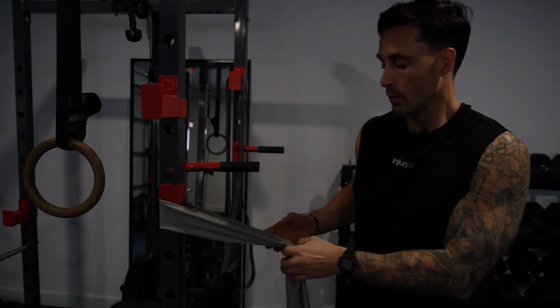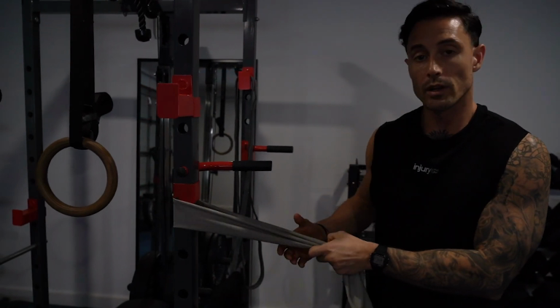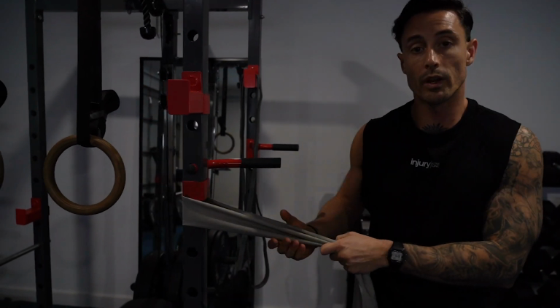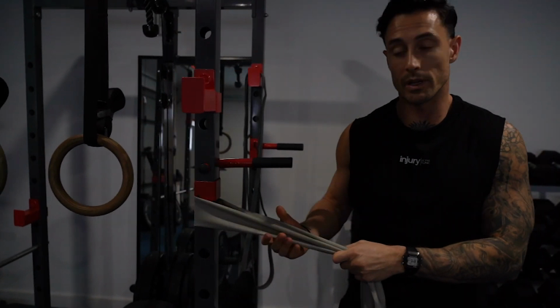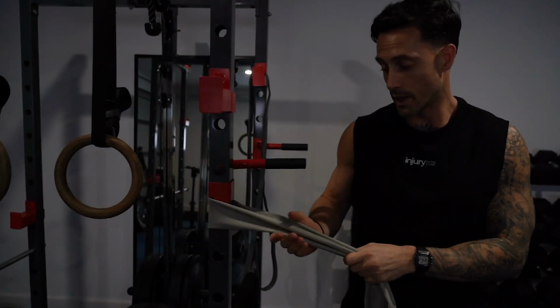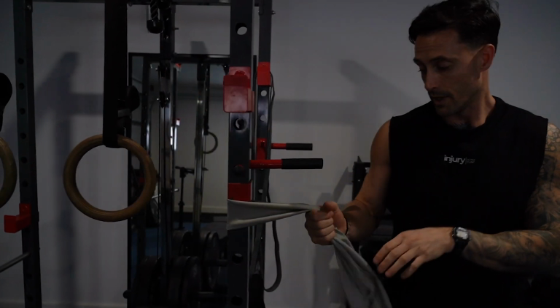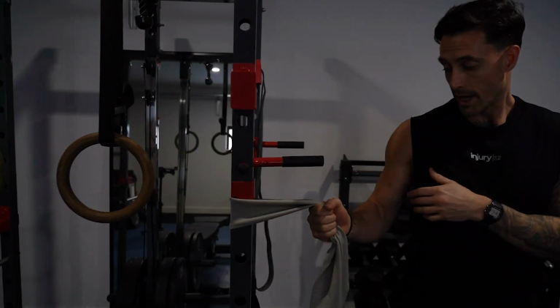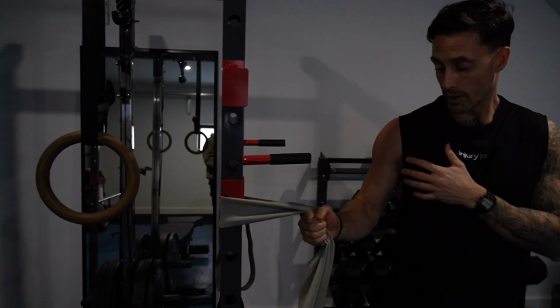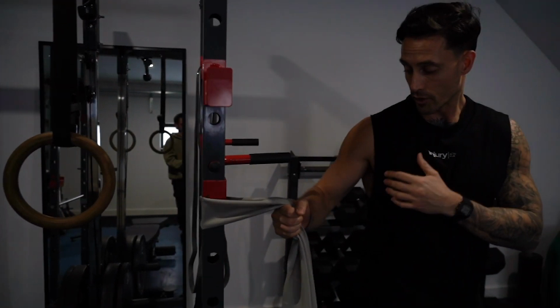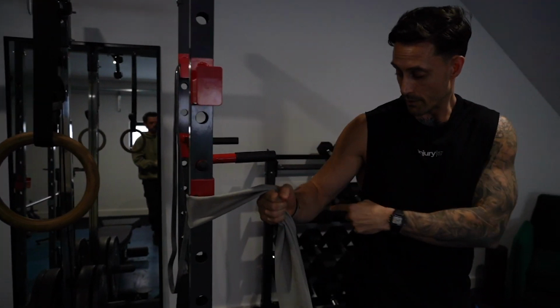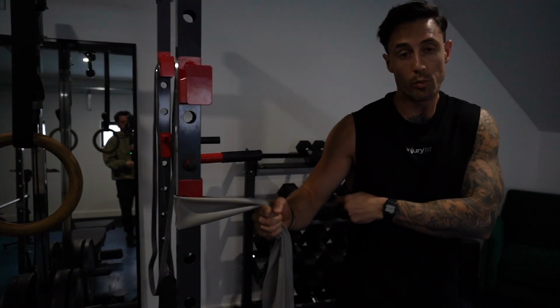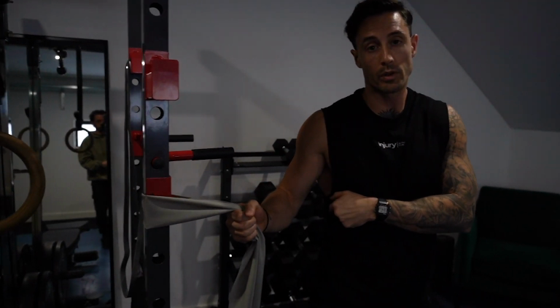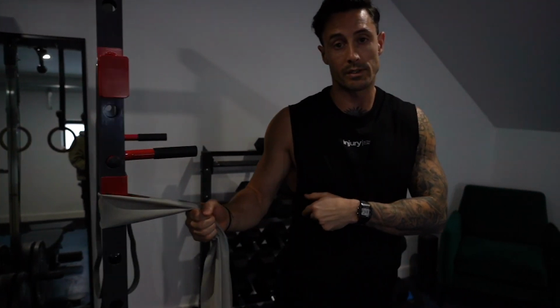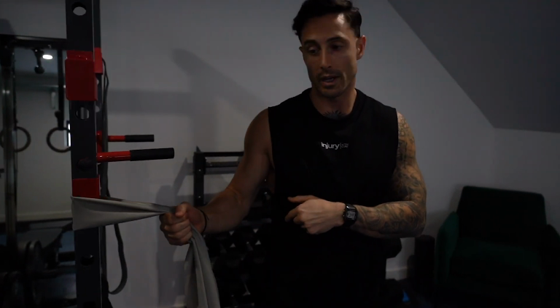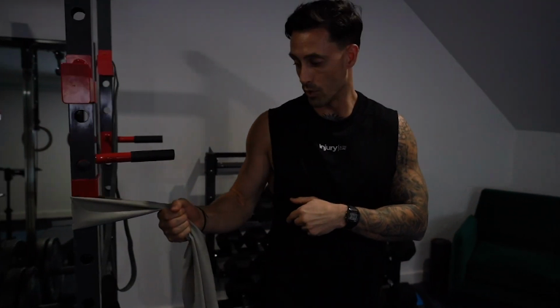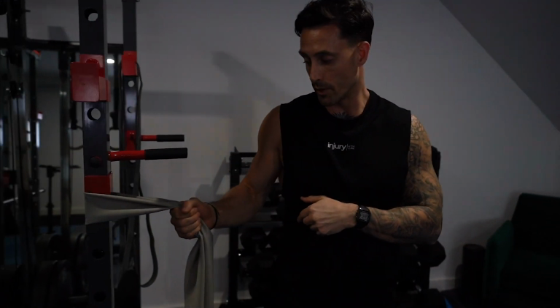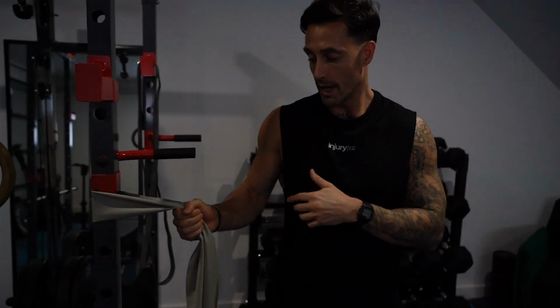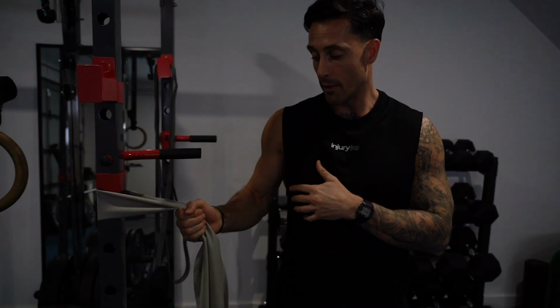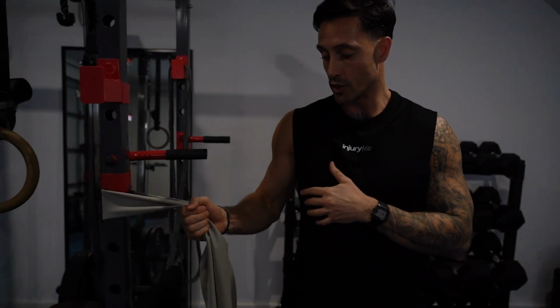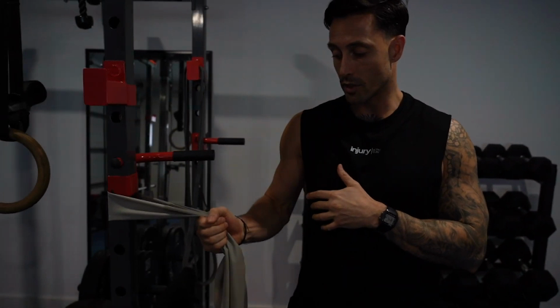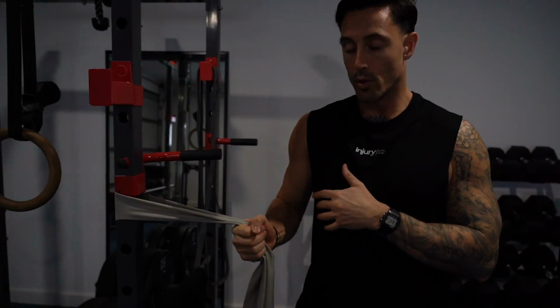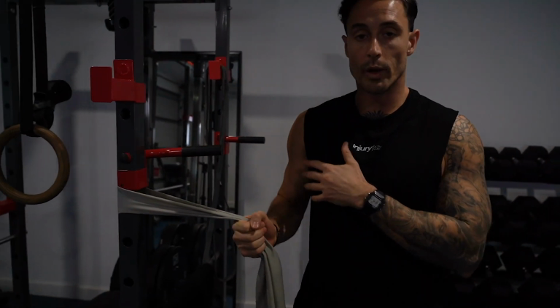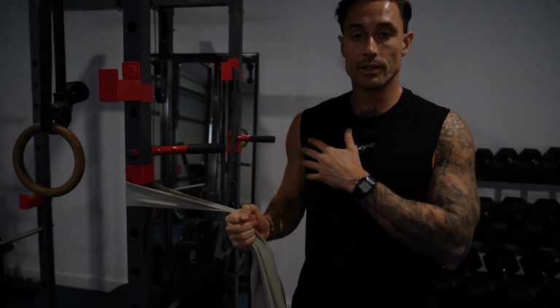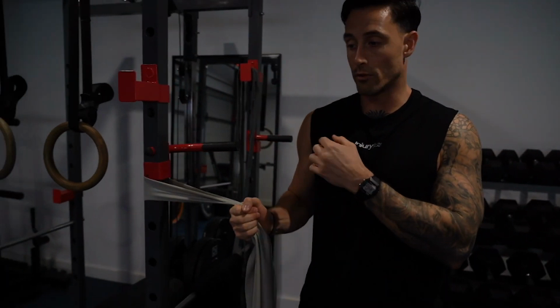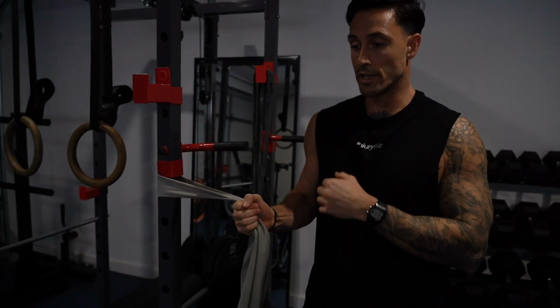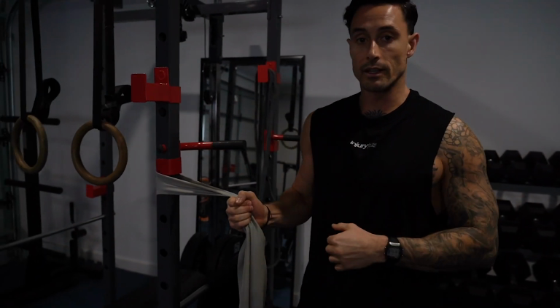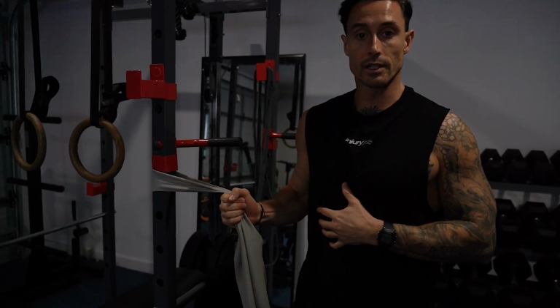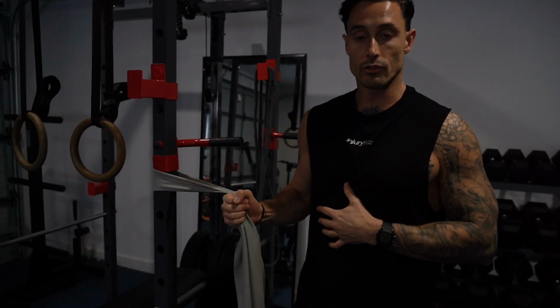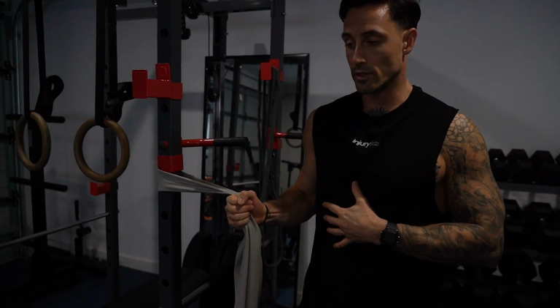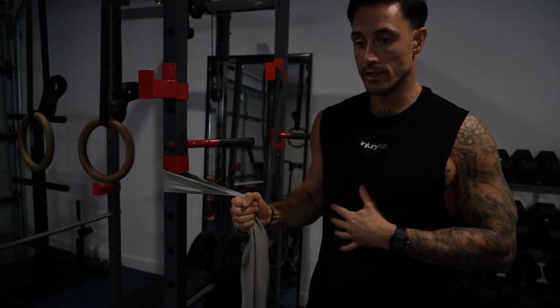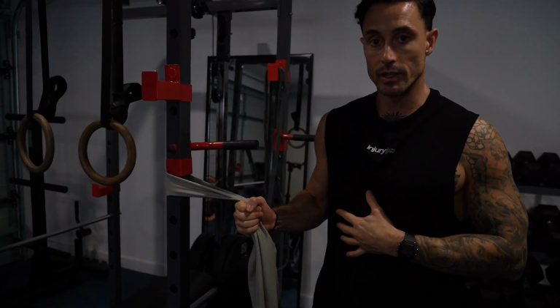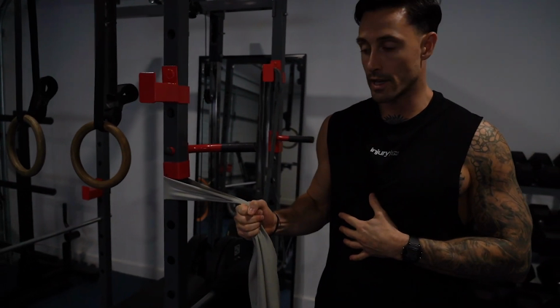We're going to go one arm at a time, and we're going to try and keep the elbow nice and tight towards the body, and we're just going to pull in so we're actually getting a nice contraction and stimulus there.